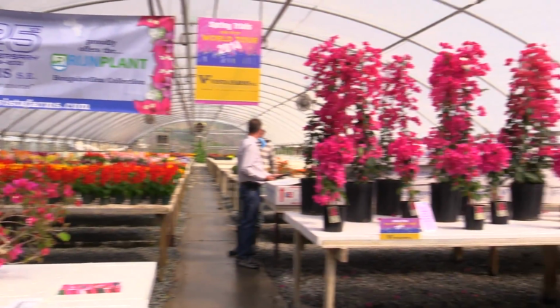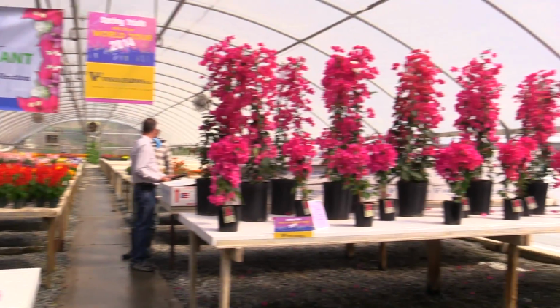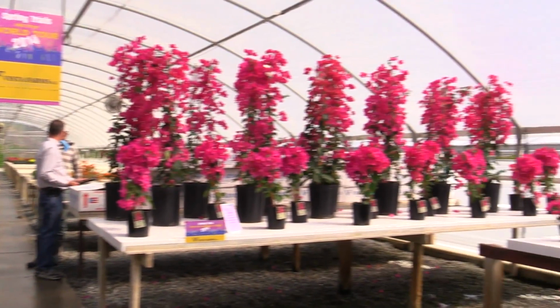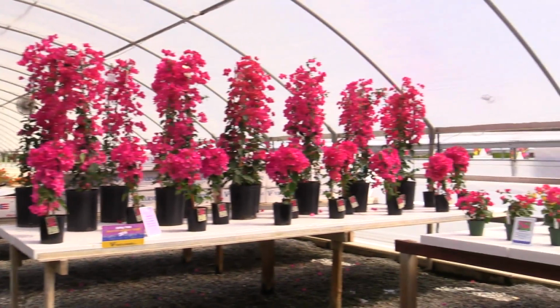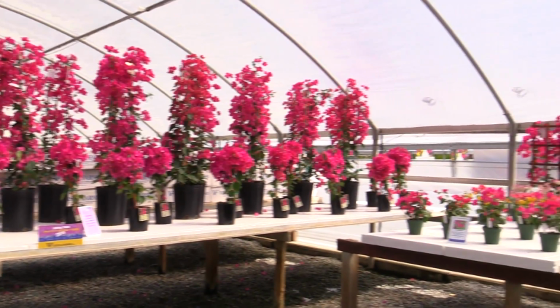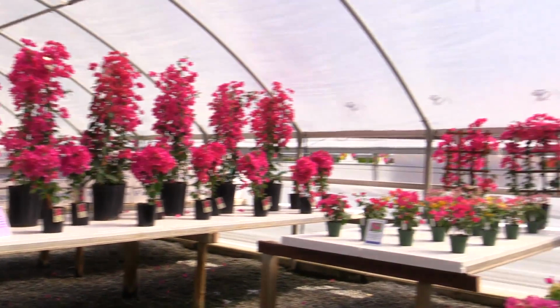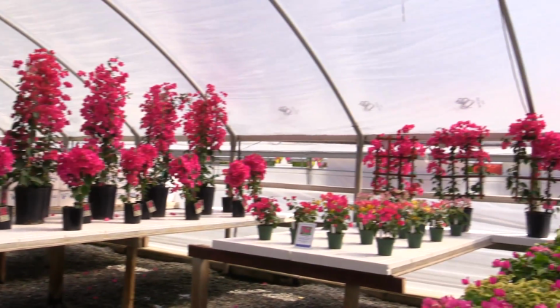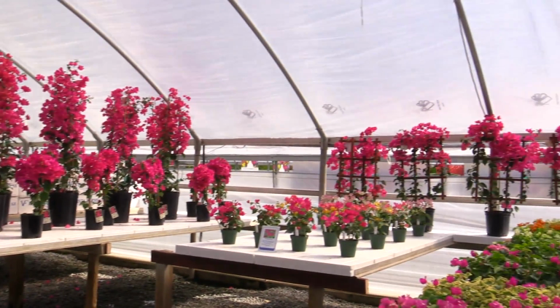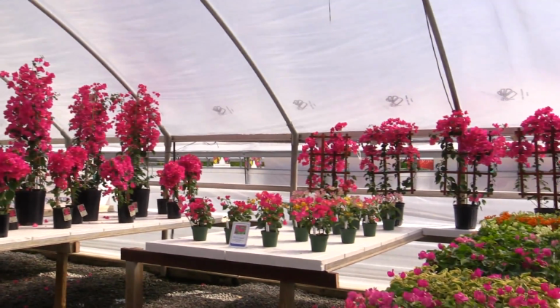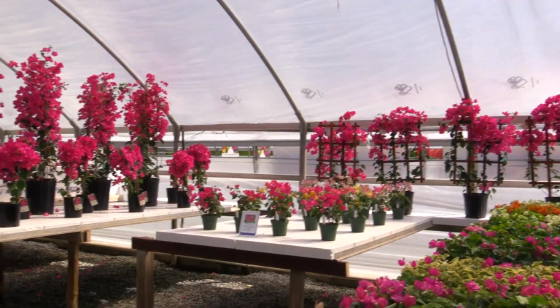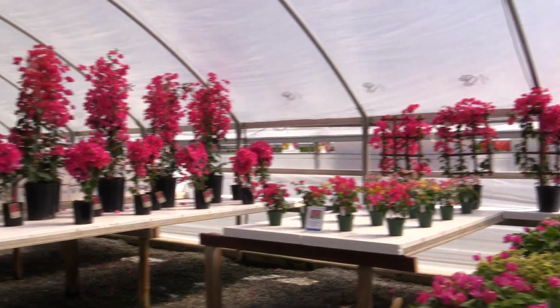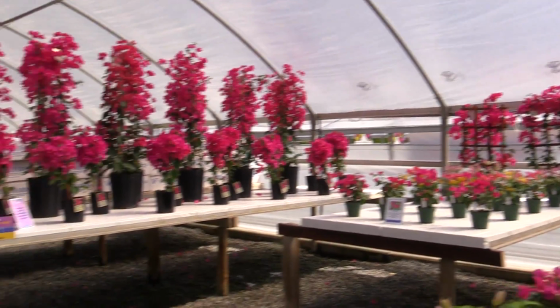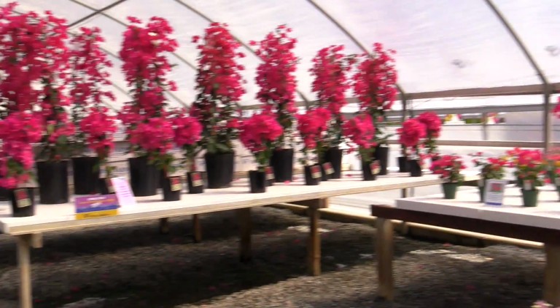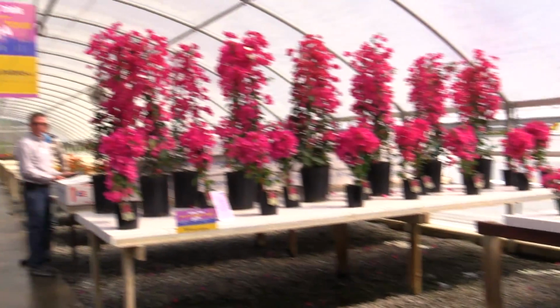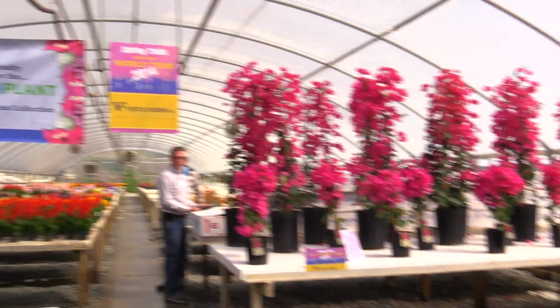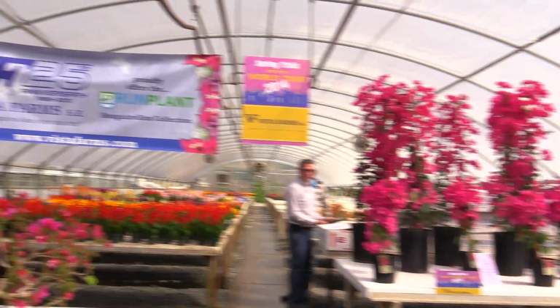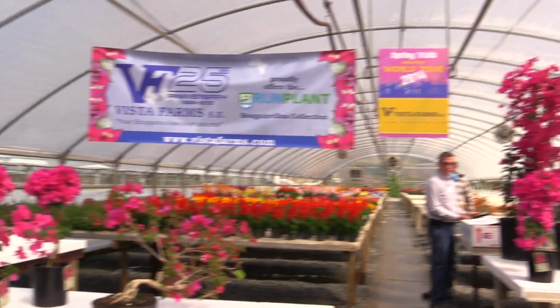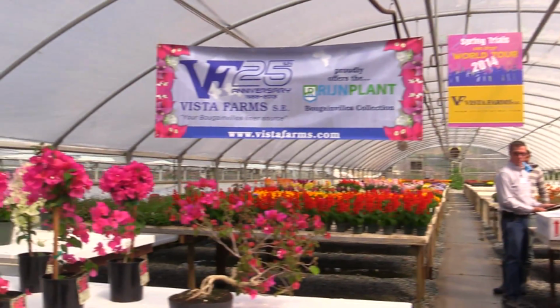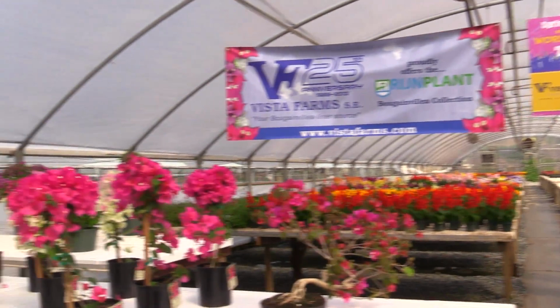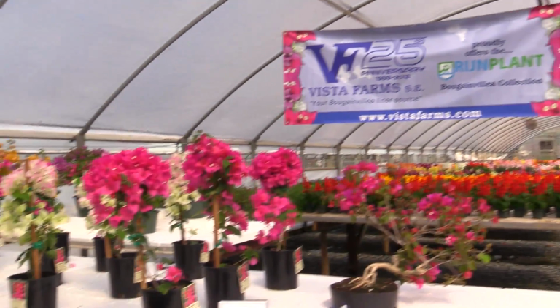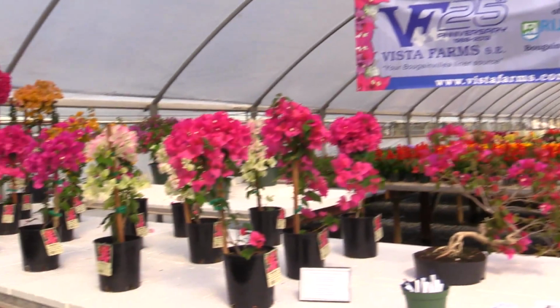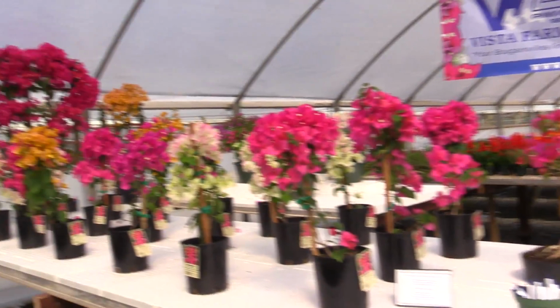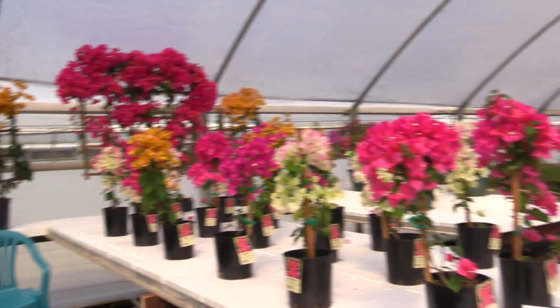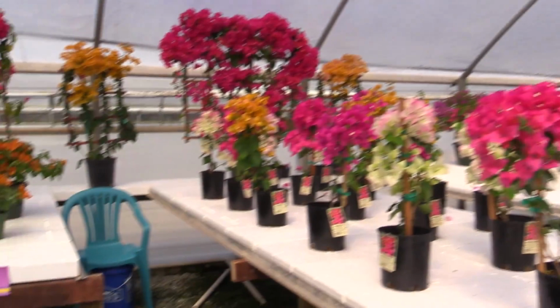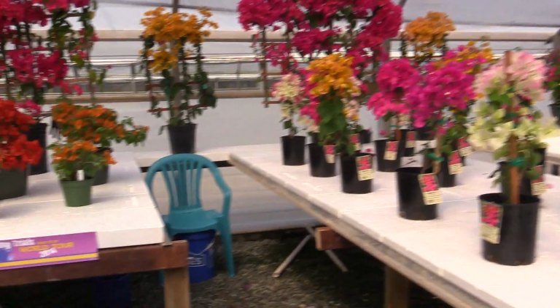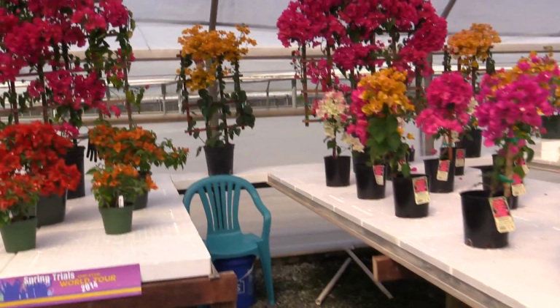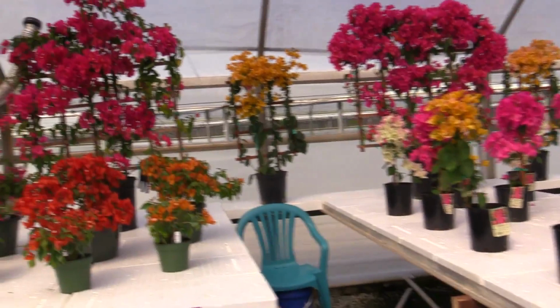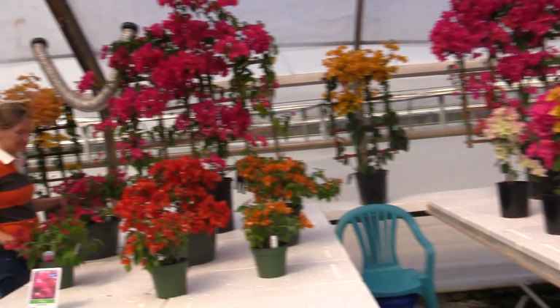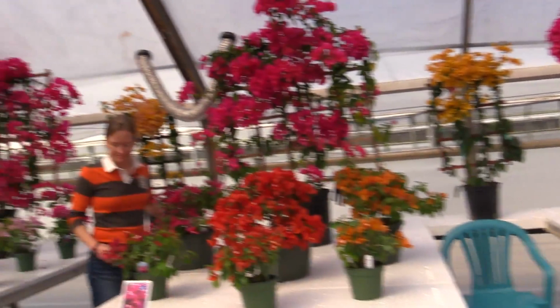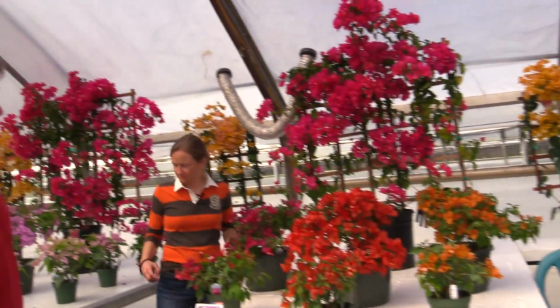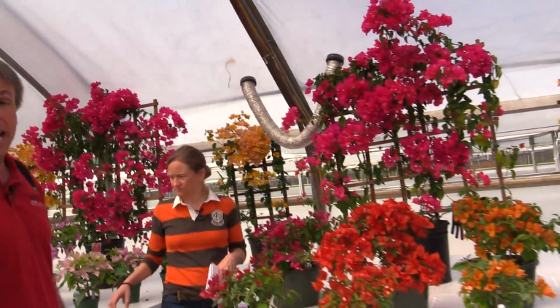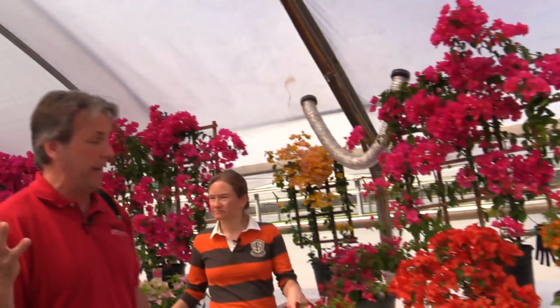And they specialize in, obviously, Bougainvillea — or if you want to raise the price of them, Bougainvillea. And most of these come from, oddly enough, a Dutch company called Rhineplant.